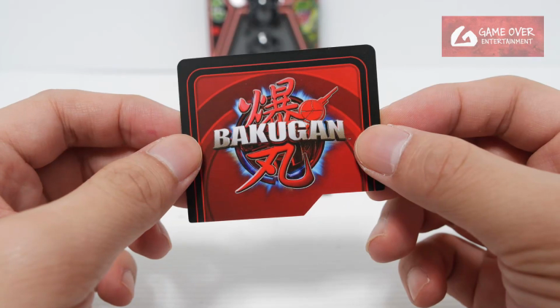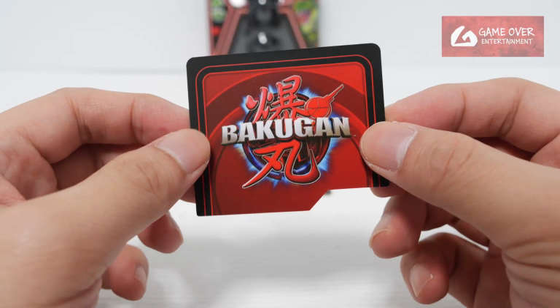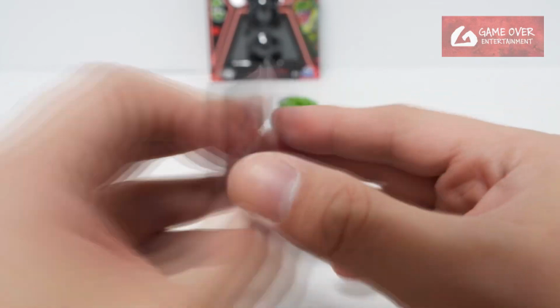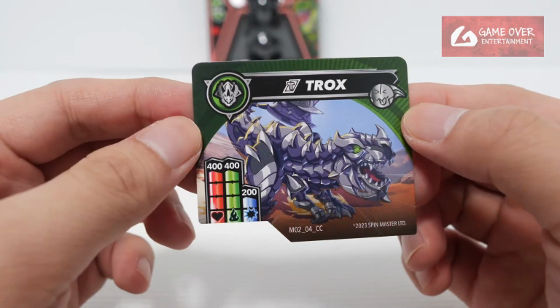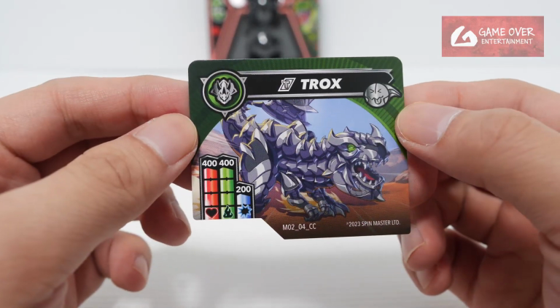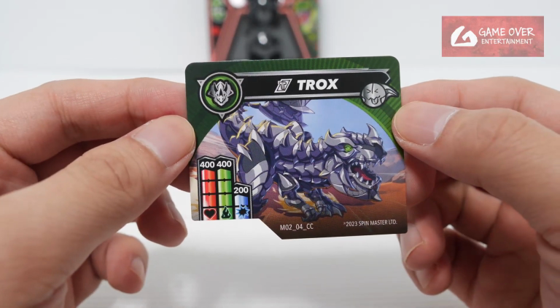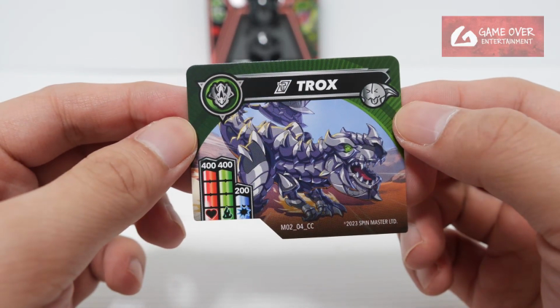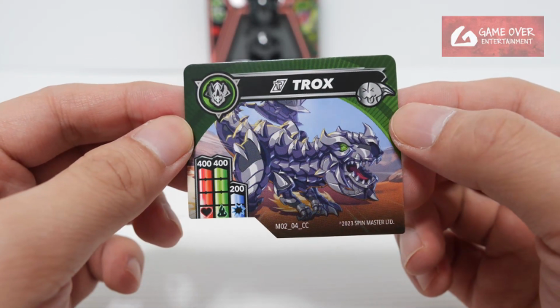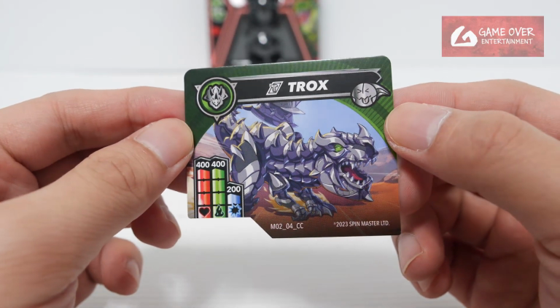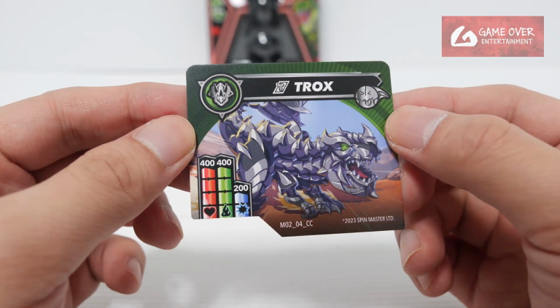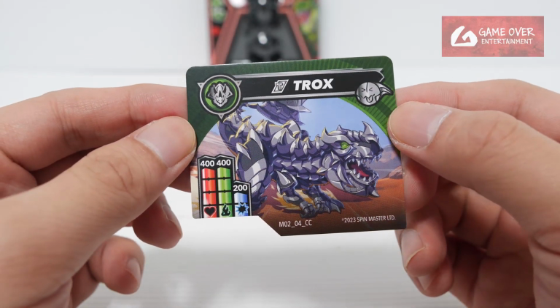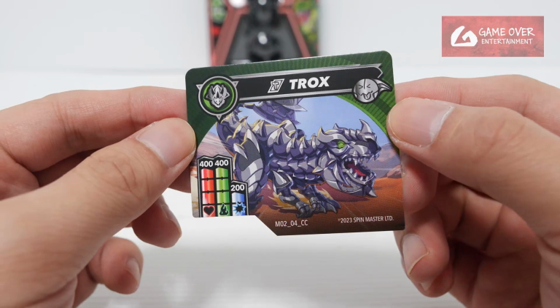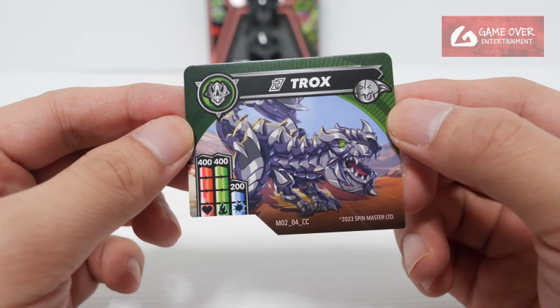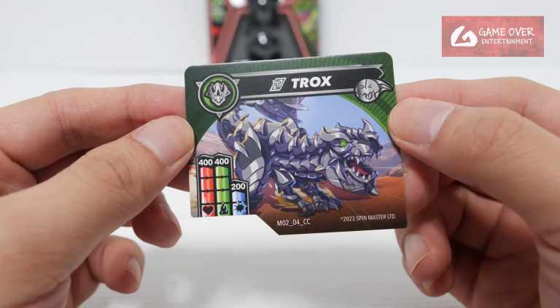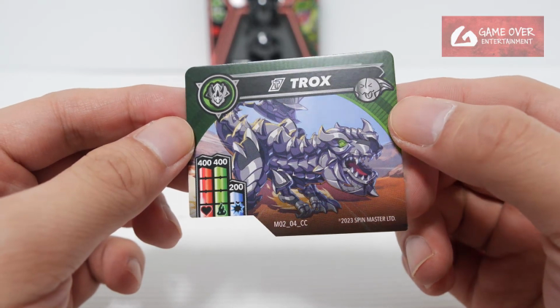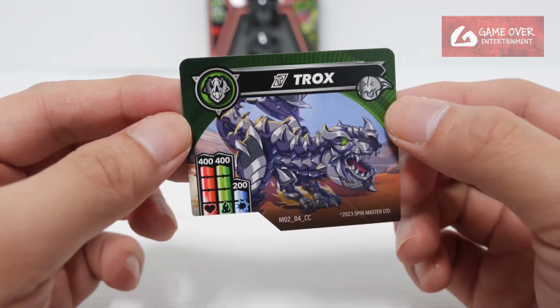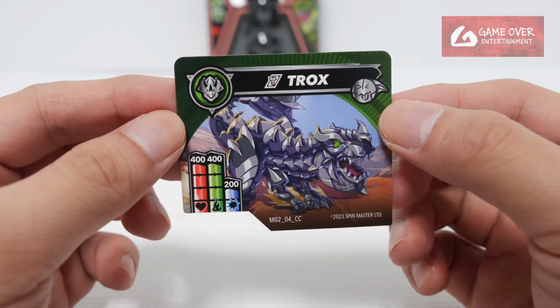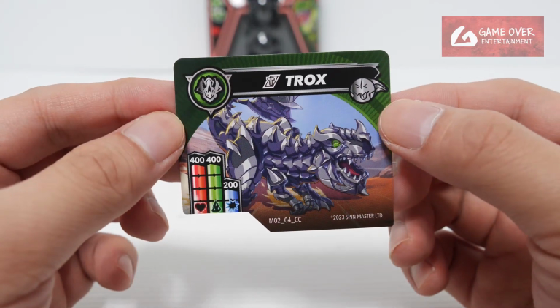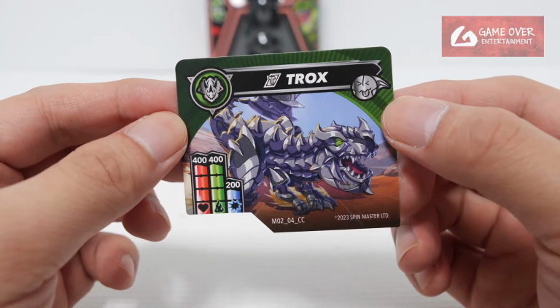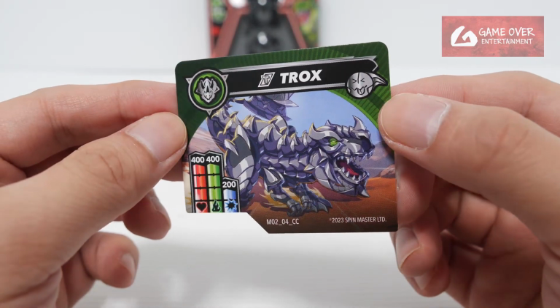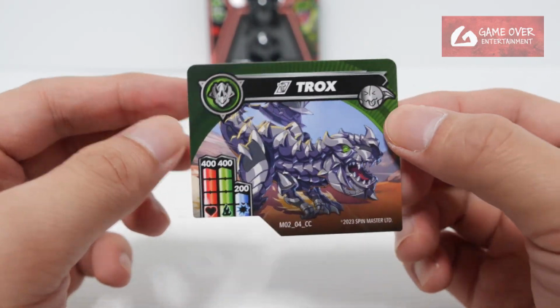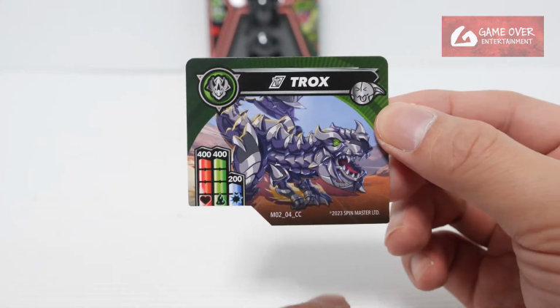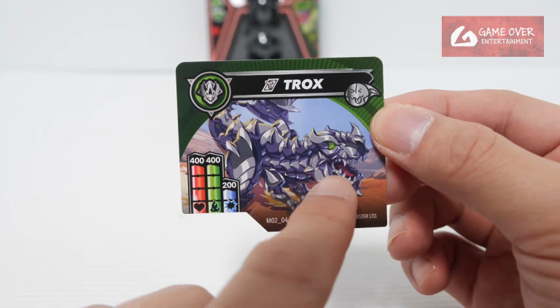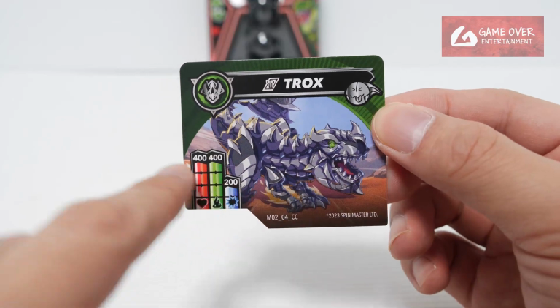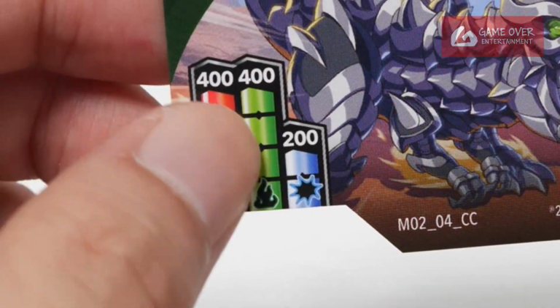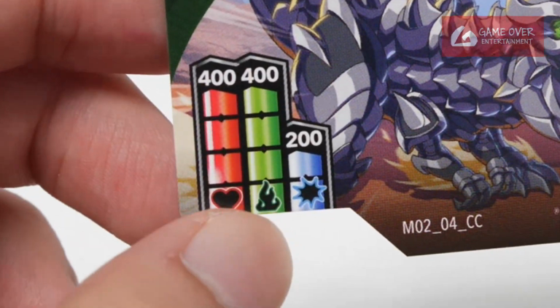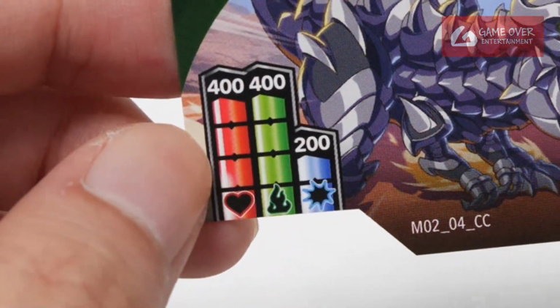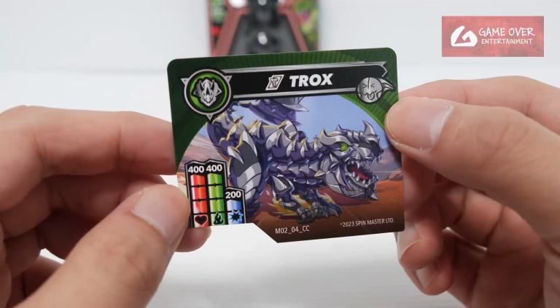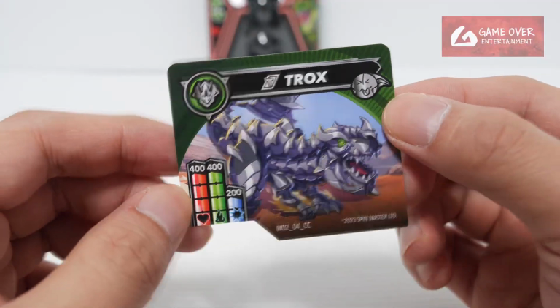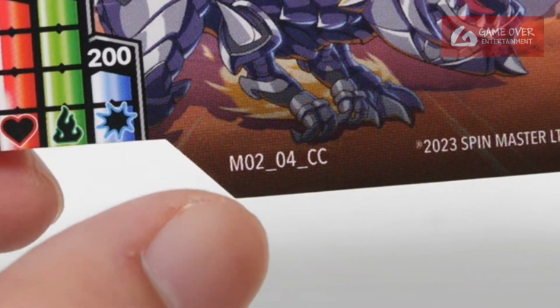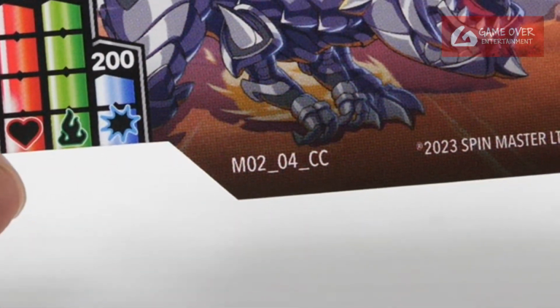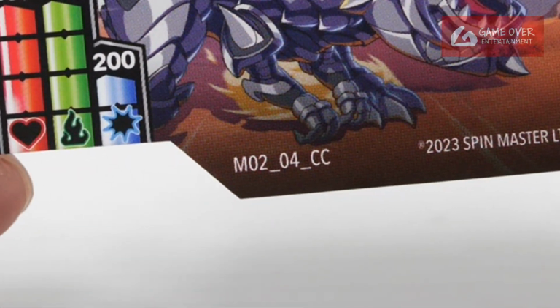The Bakugan card — we have Titanium Trox. Wow, he is so metallic looking, like a robot. Either that or he has so much armour on him; his entire body is covered with armour. Stats are 400, 400, and 200 — wow, high stats. M02 04CC.